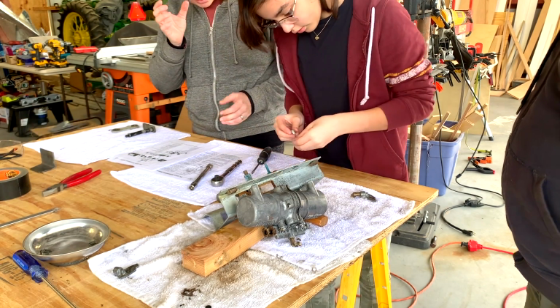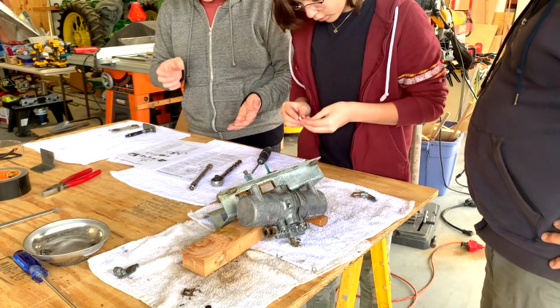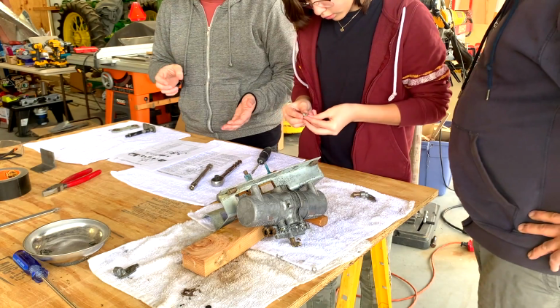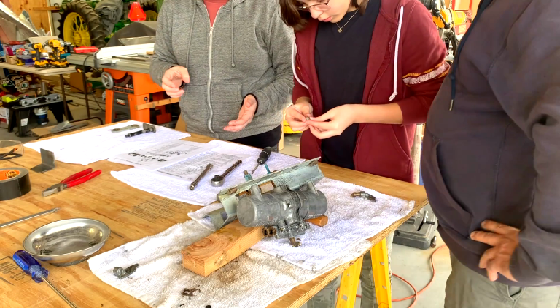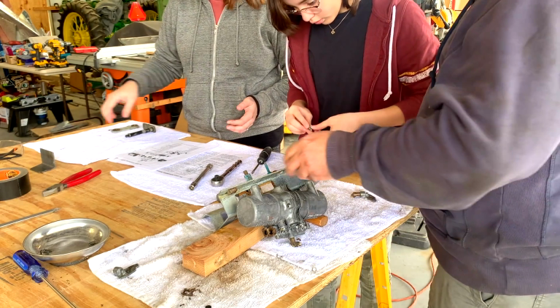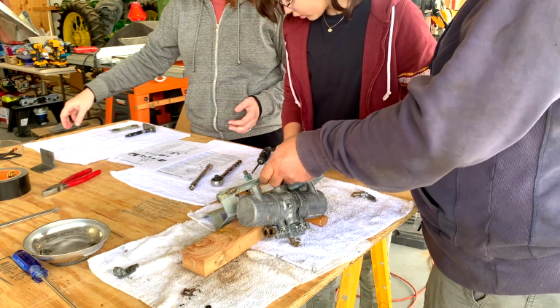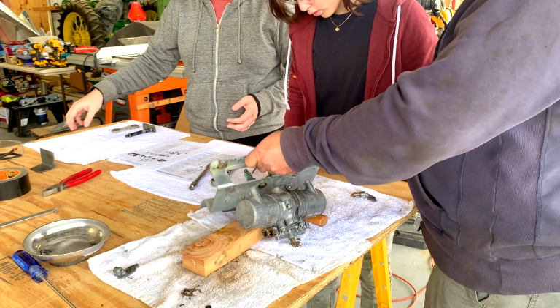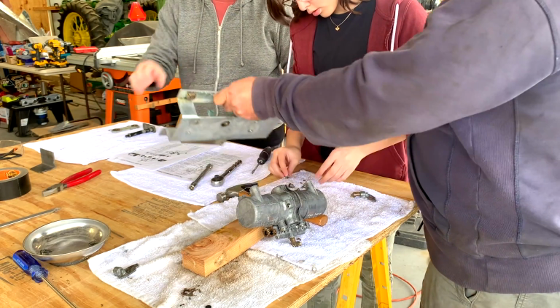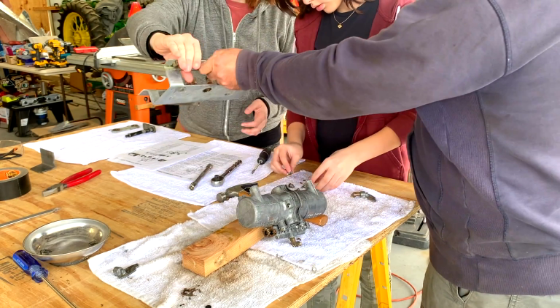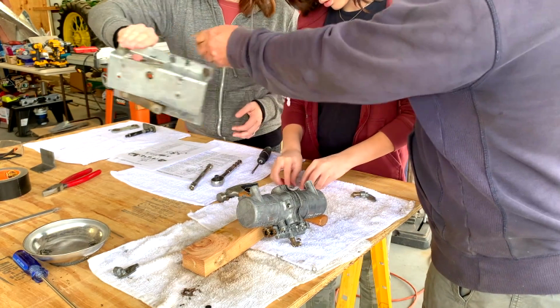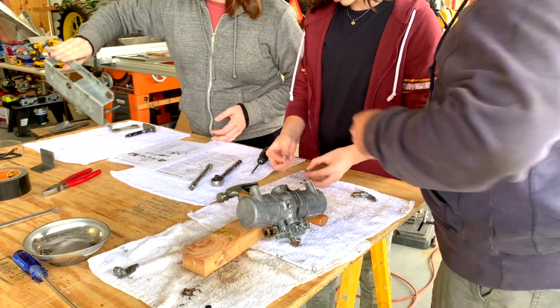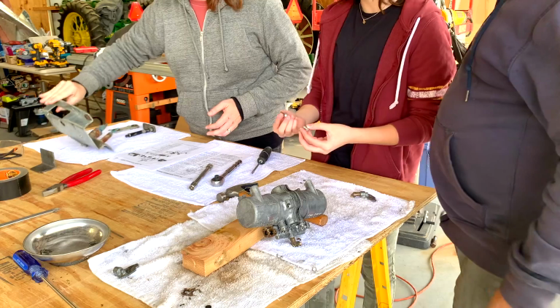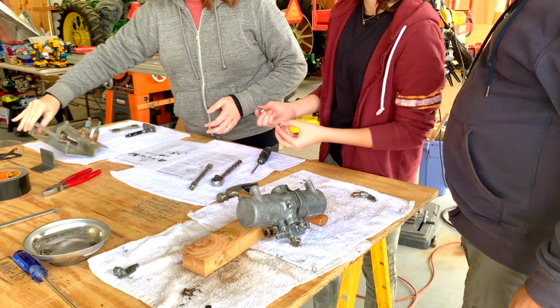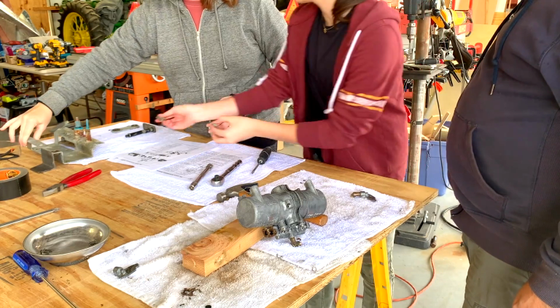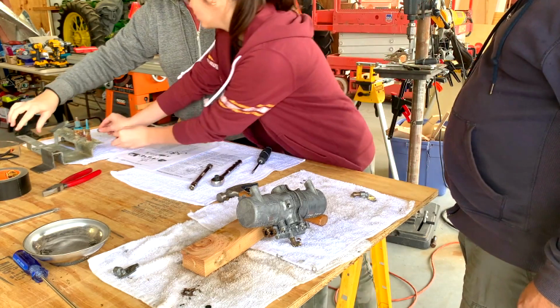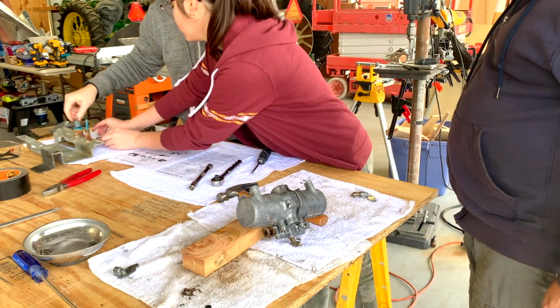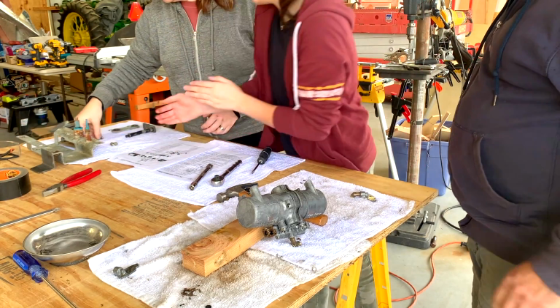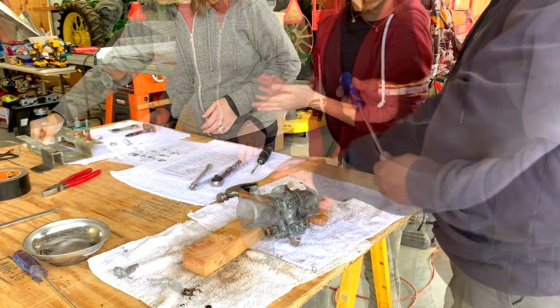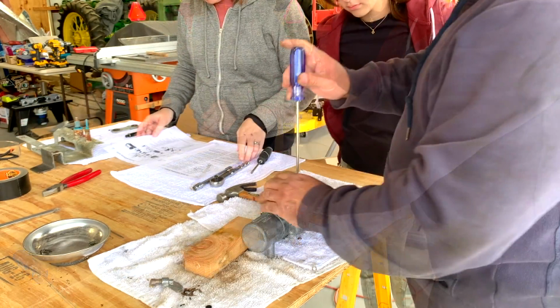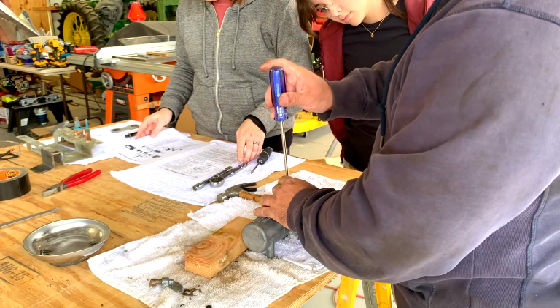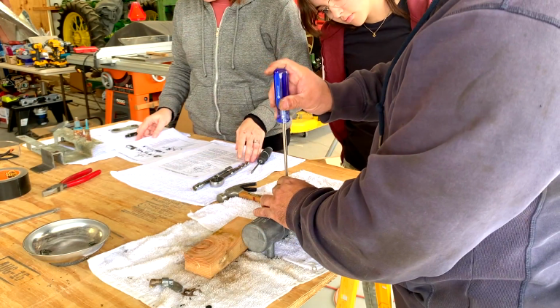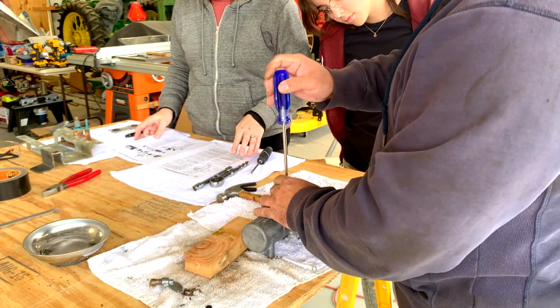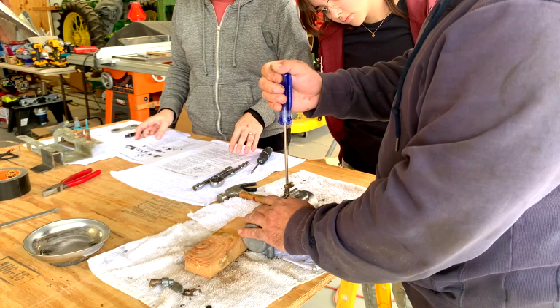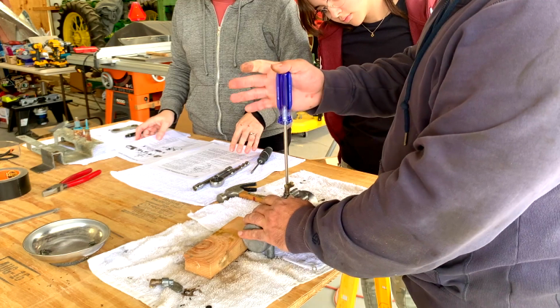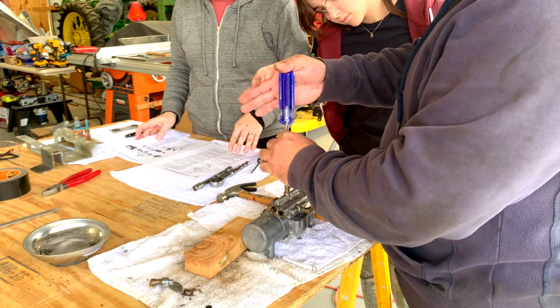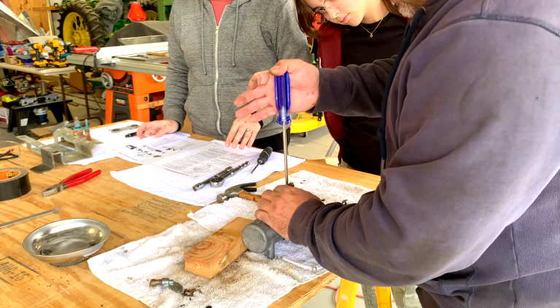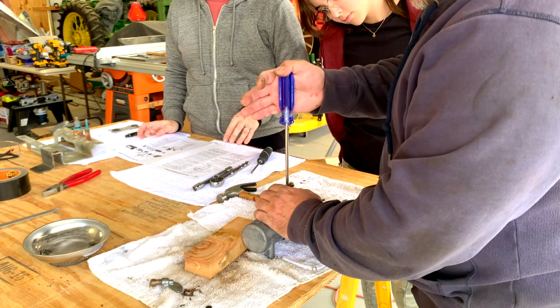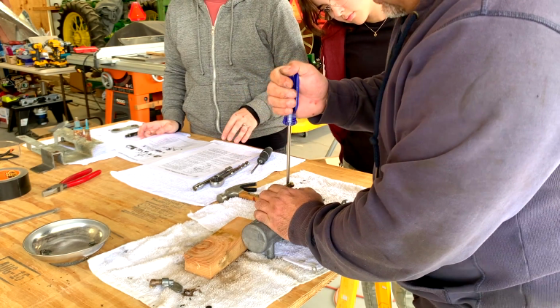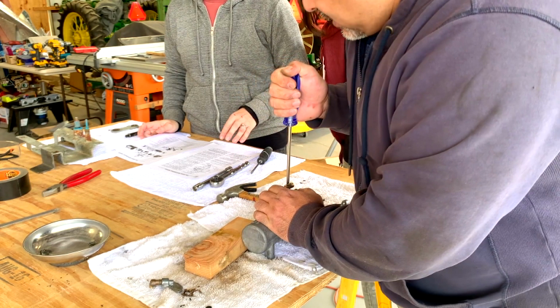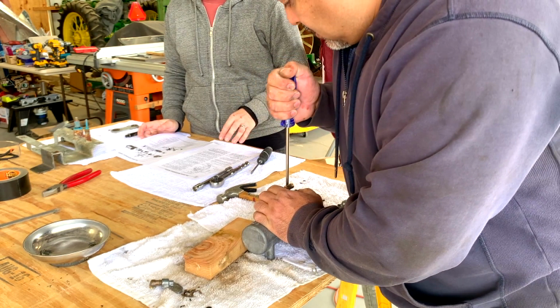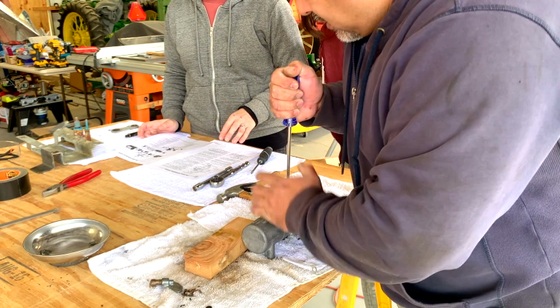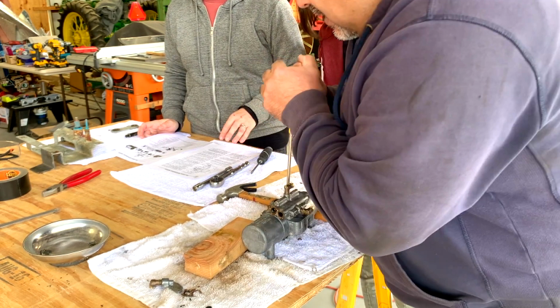We put those four bolts together with this piece. With a screwdriver, you always want to push down and then turn — it can be pretty hard.